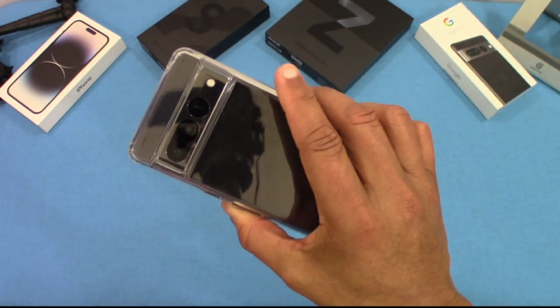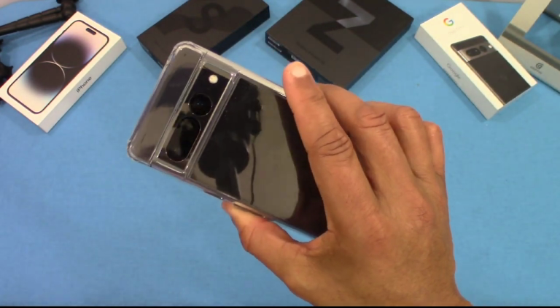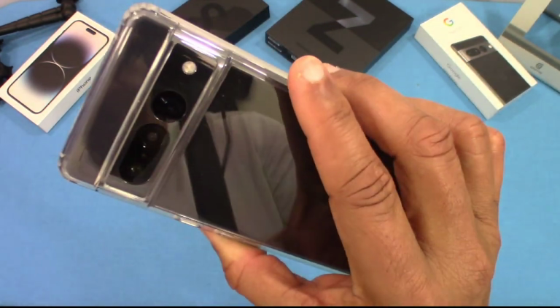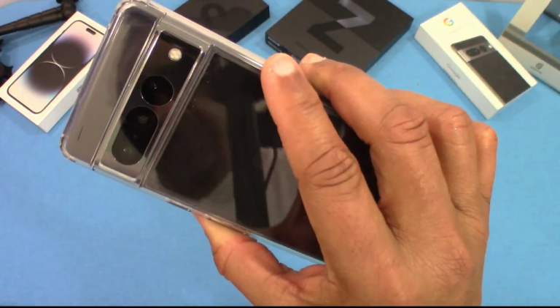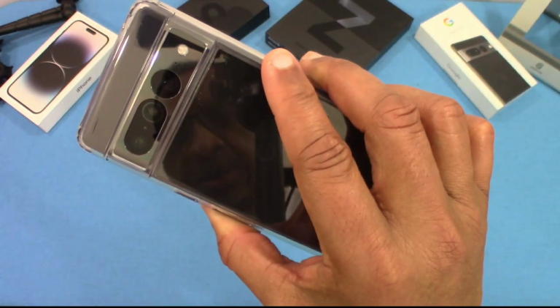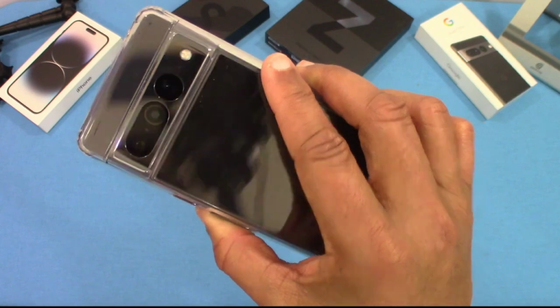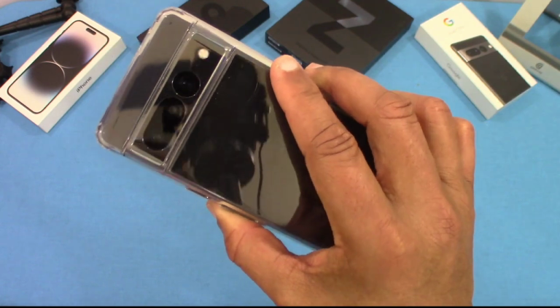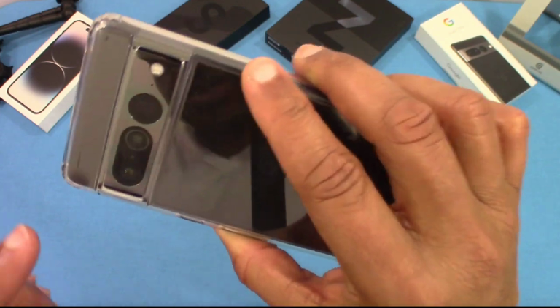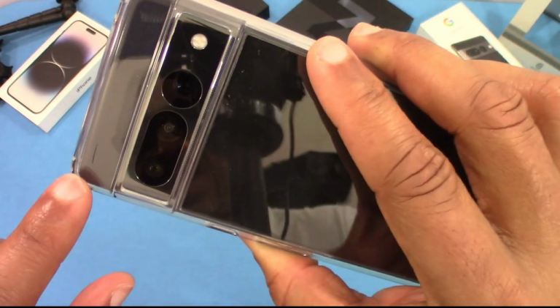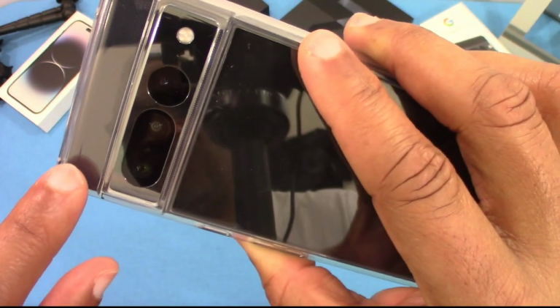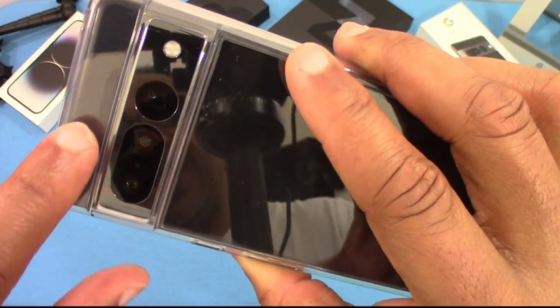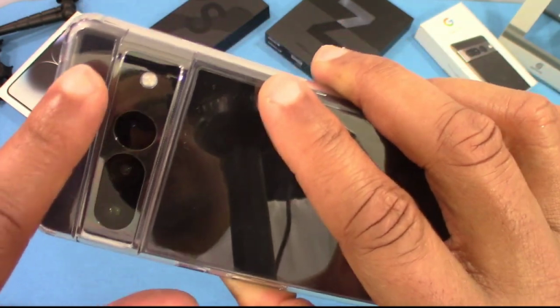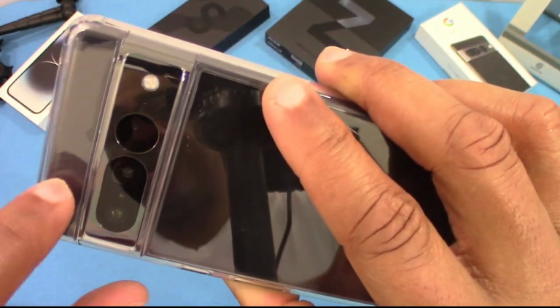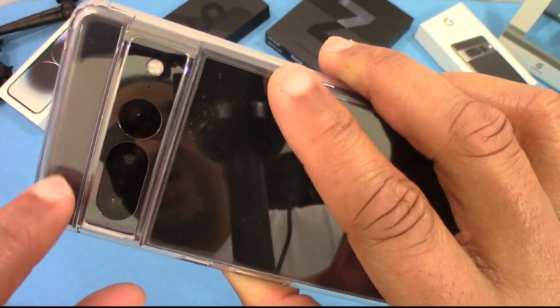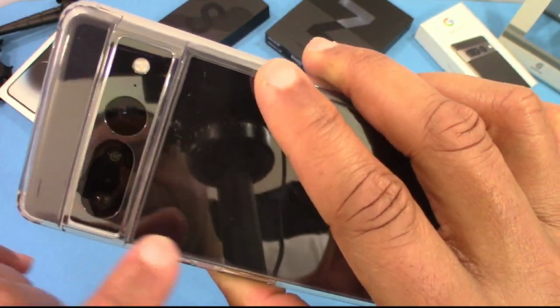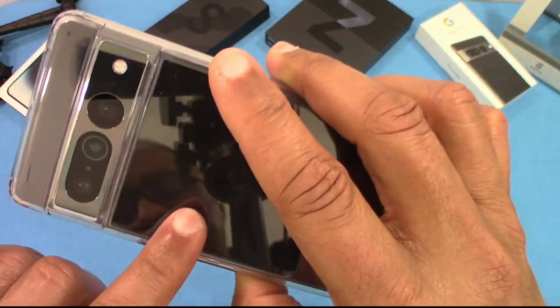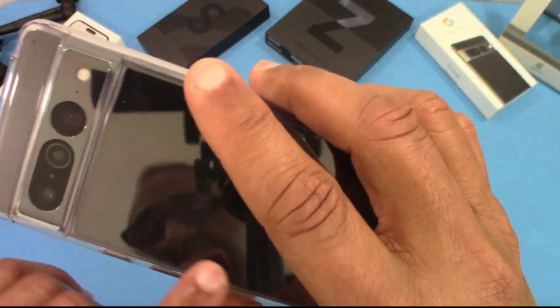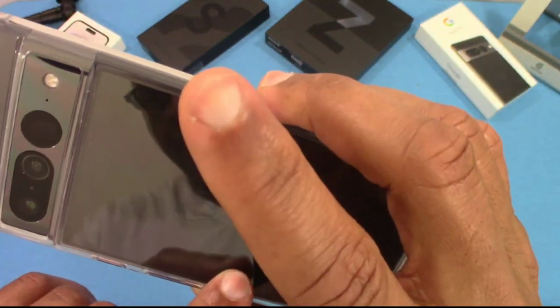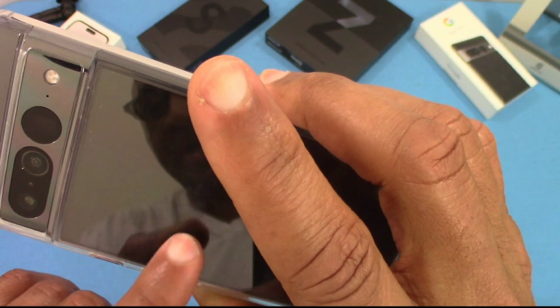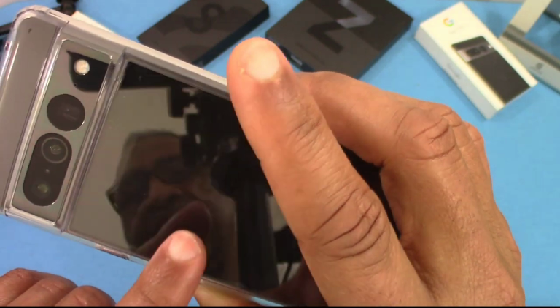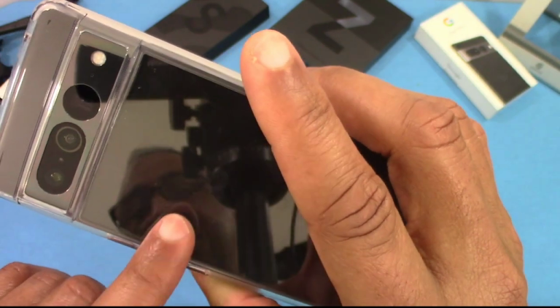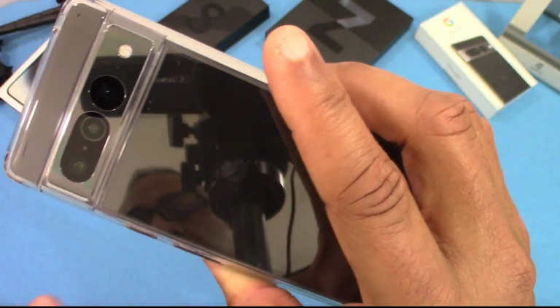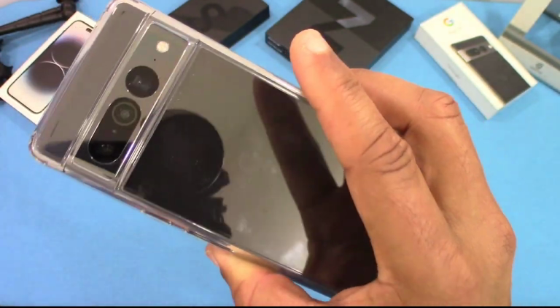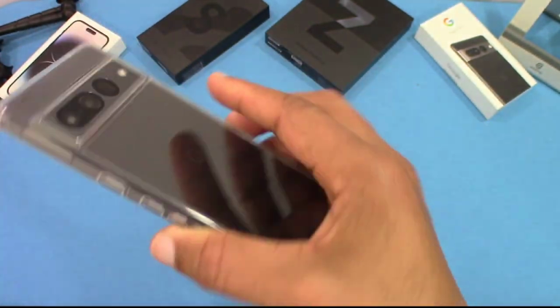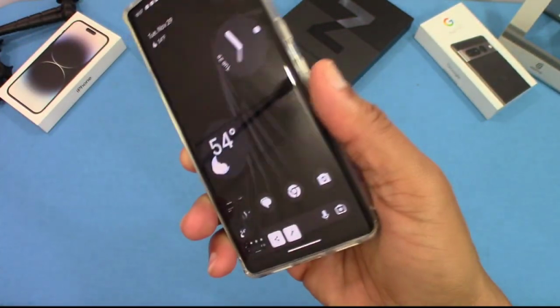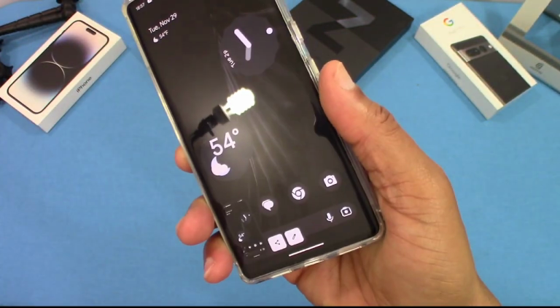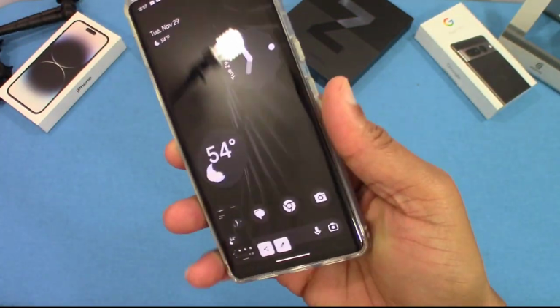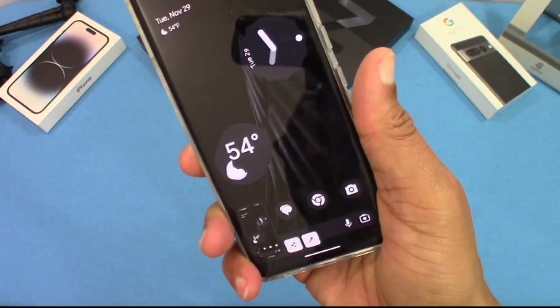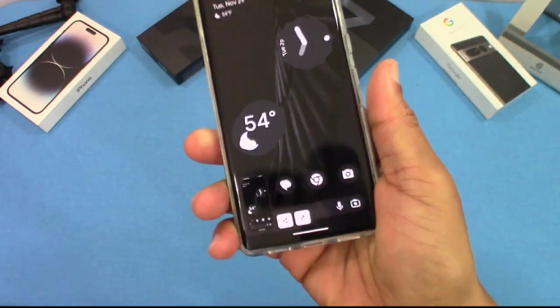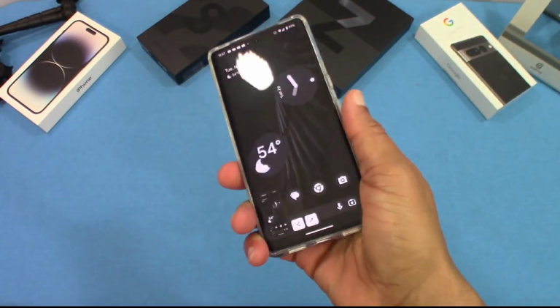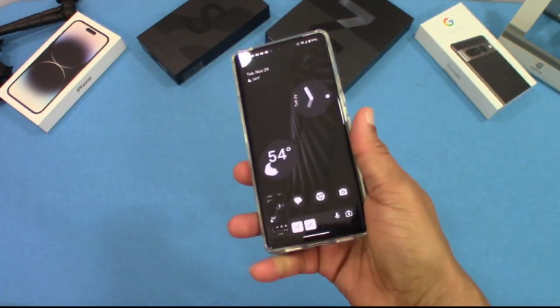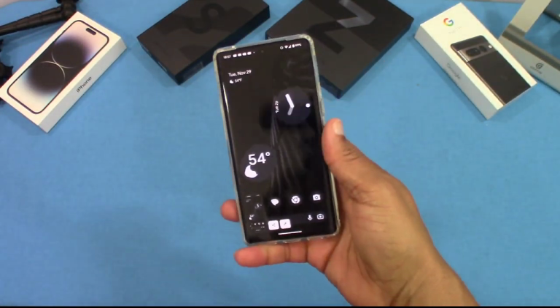I can also see they have a pattern on the inside of the back, which helps prevent that watercolor effect. They did a good job for the price.